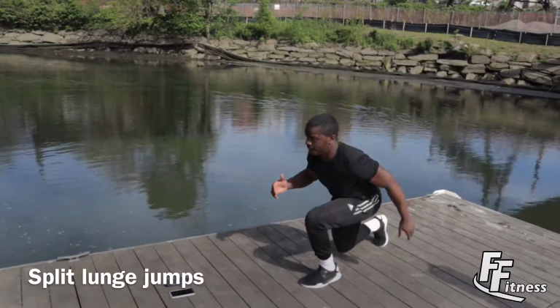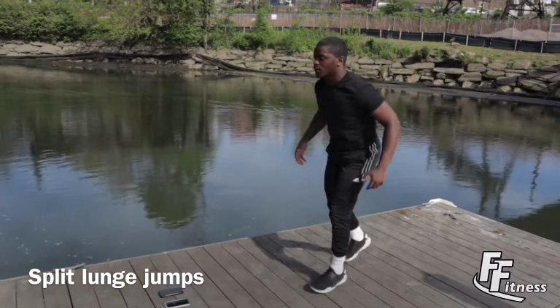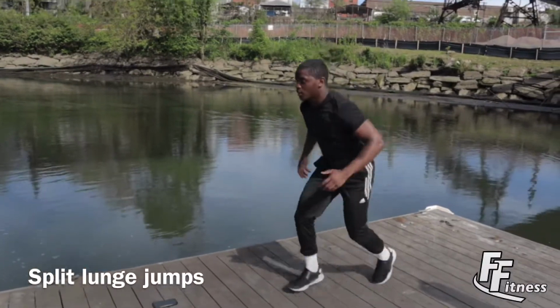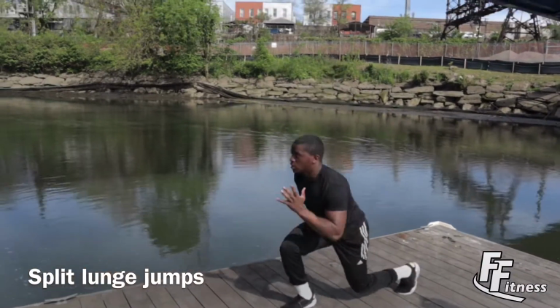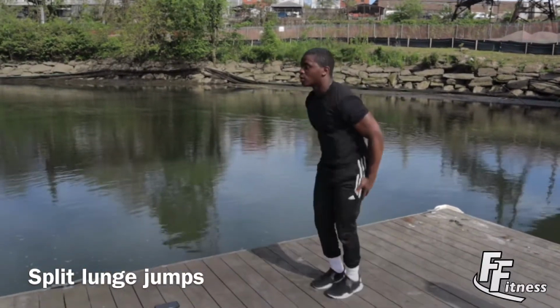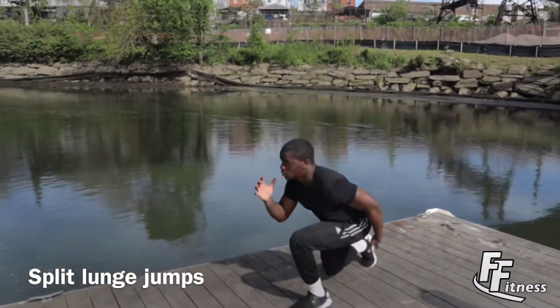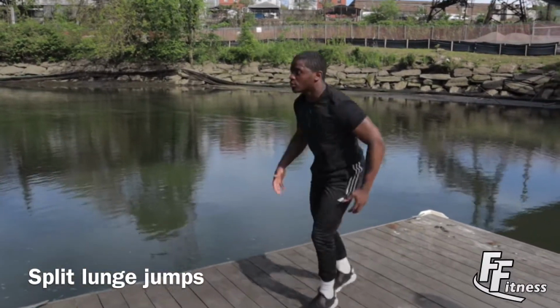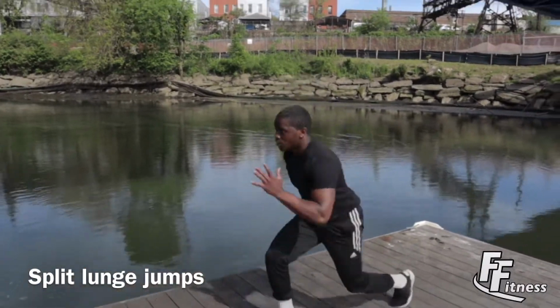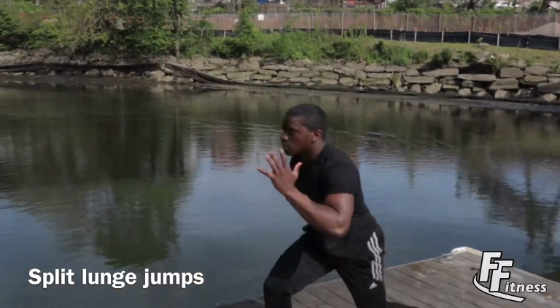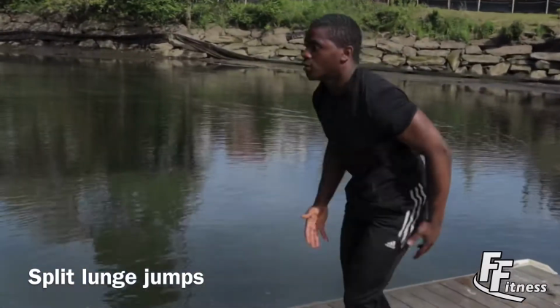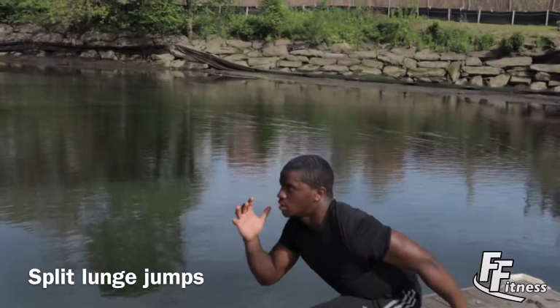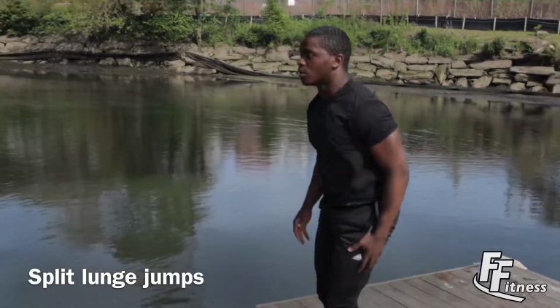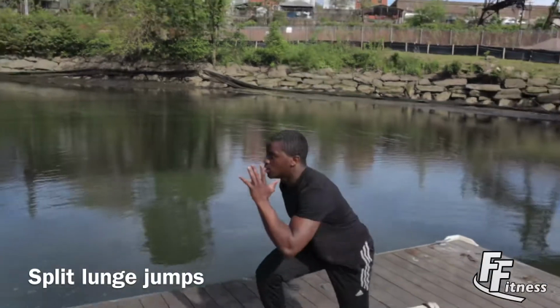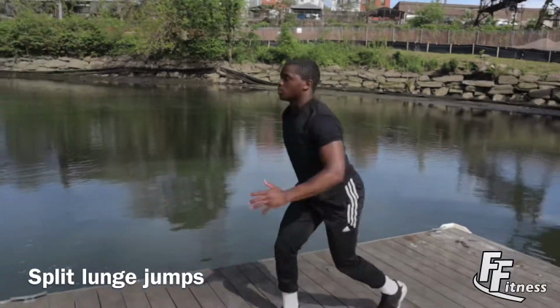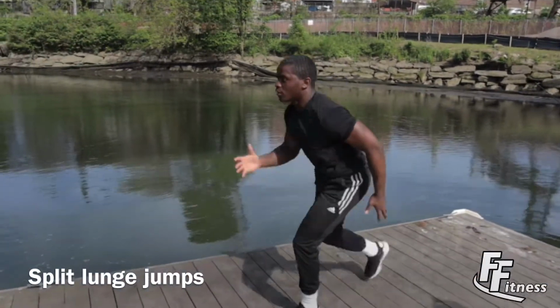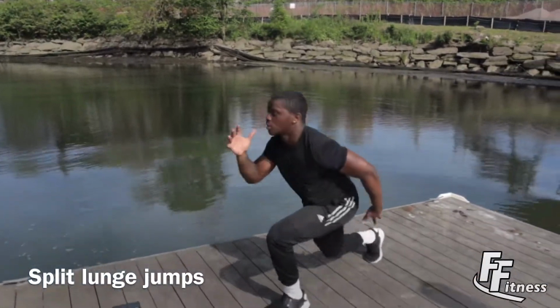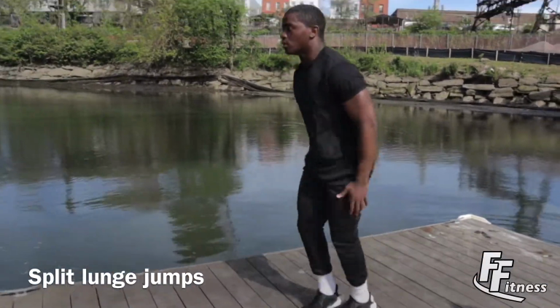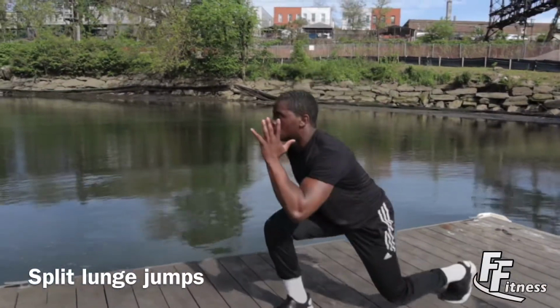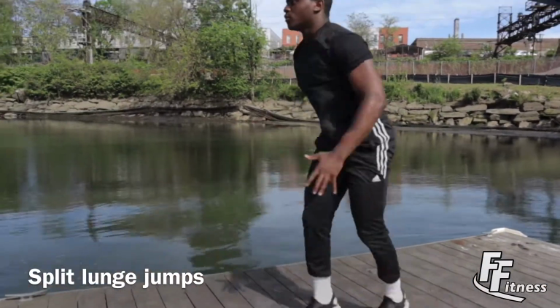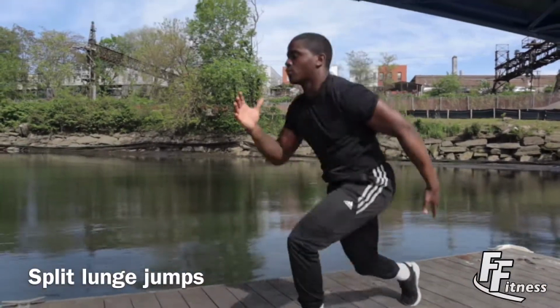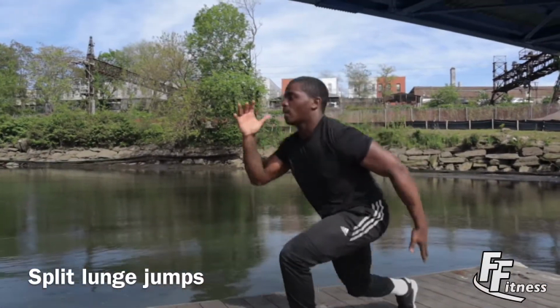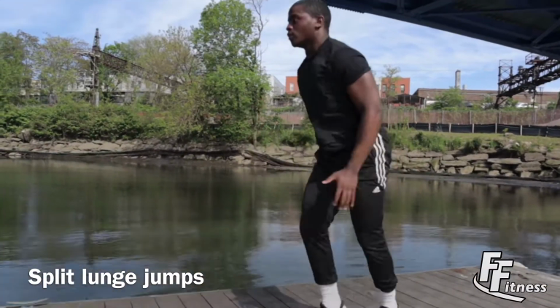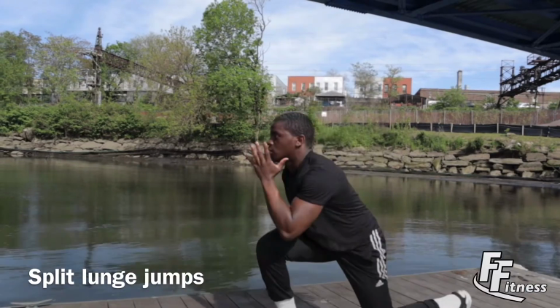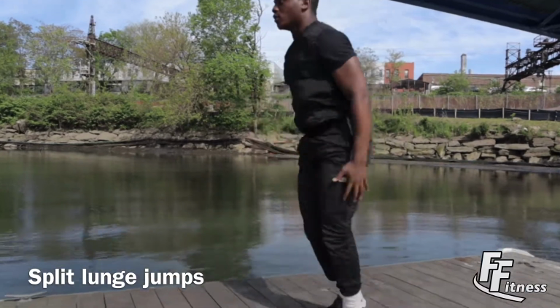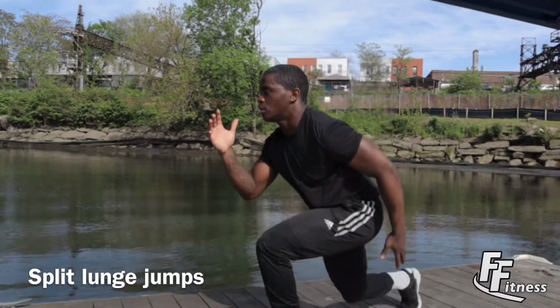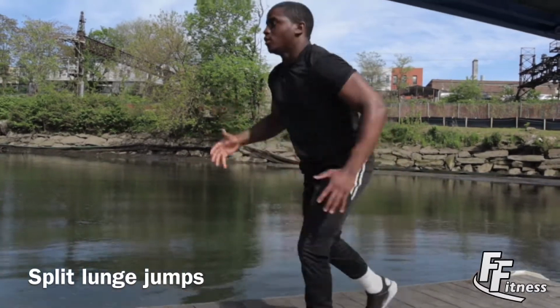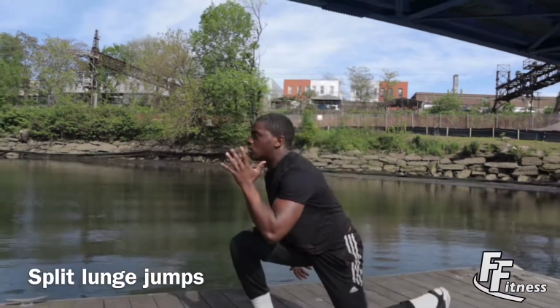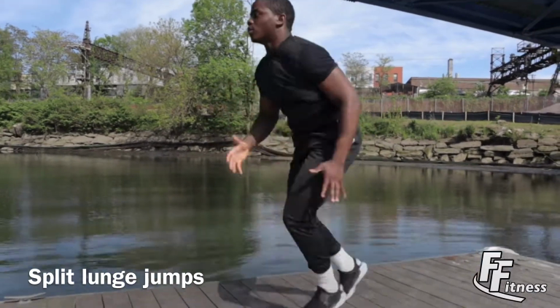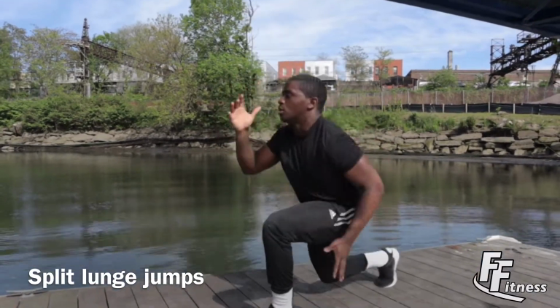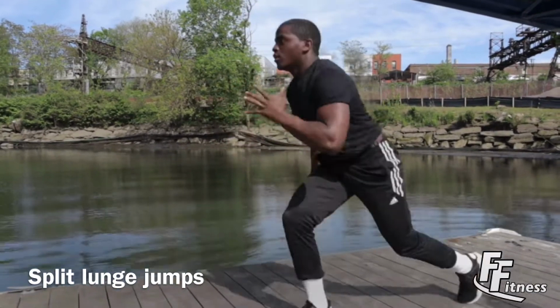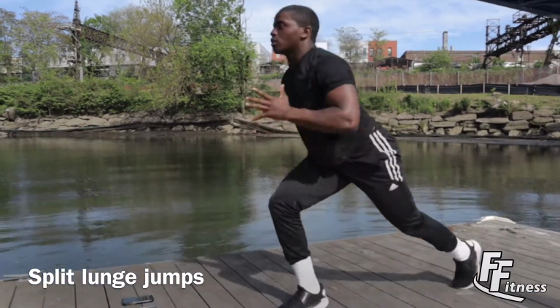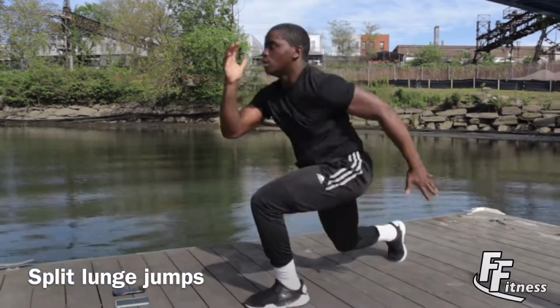Next up we have split lunge jumps. If you want to make more of a challenge, you can do the split lunge jumps without resetting.